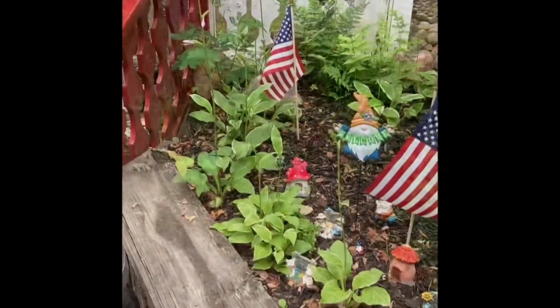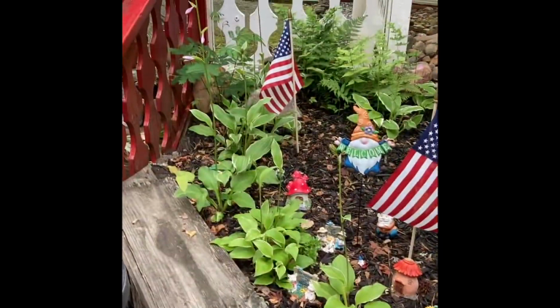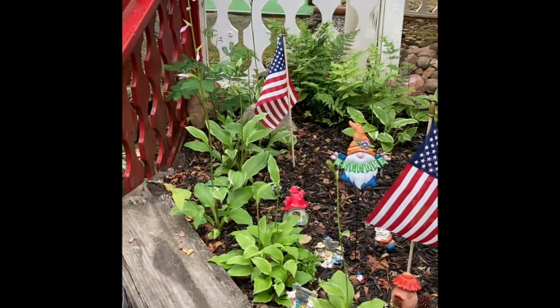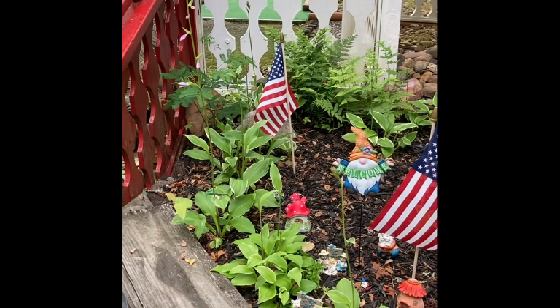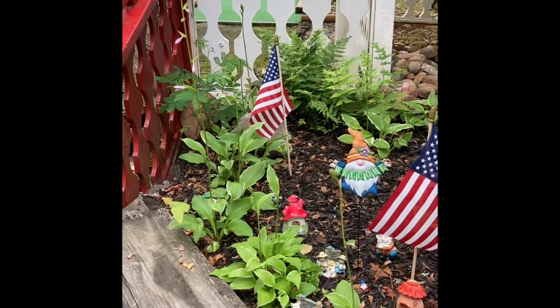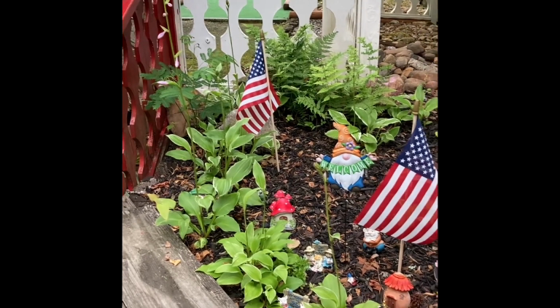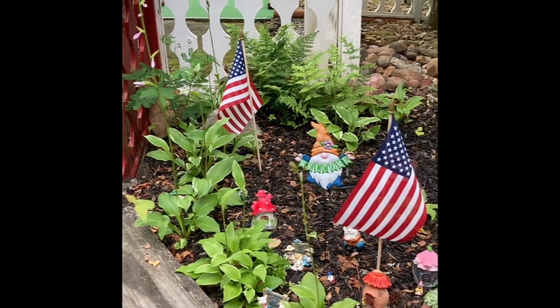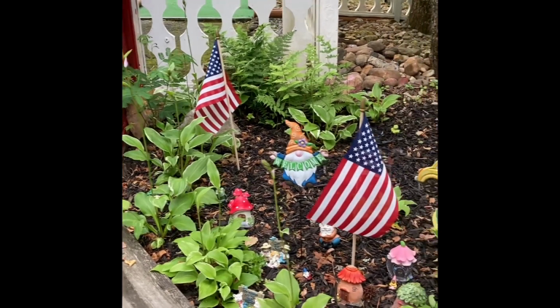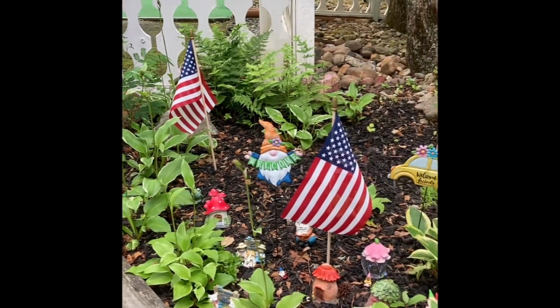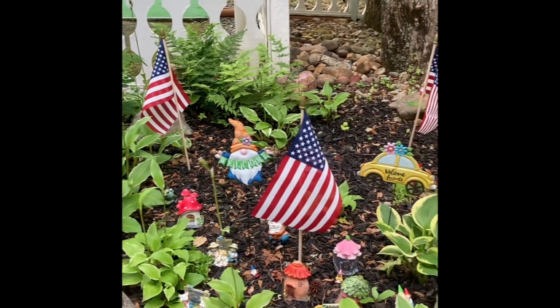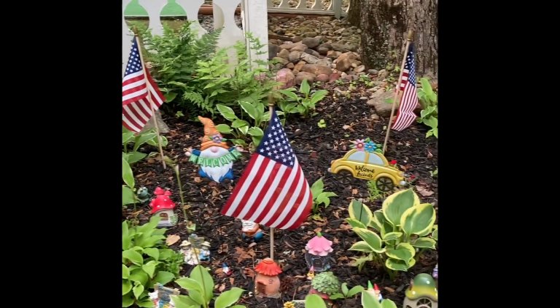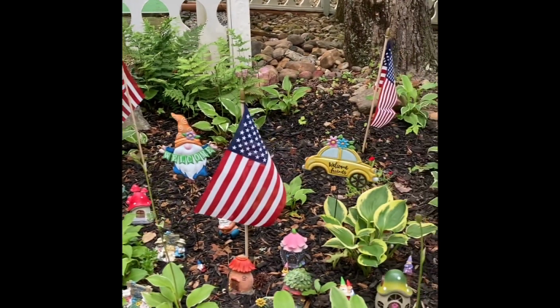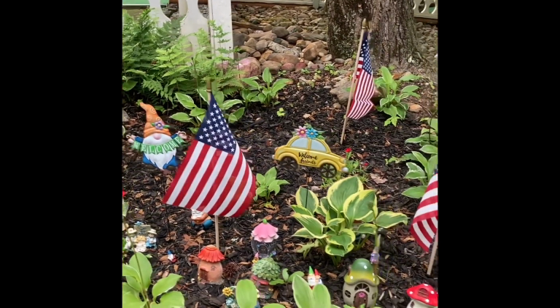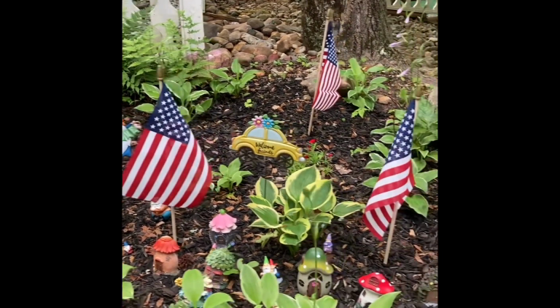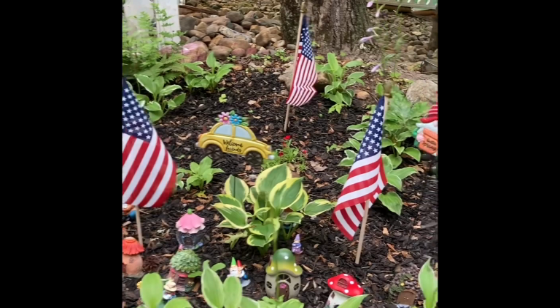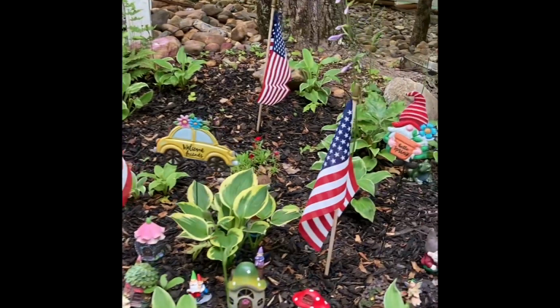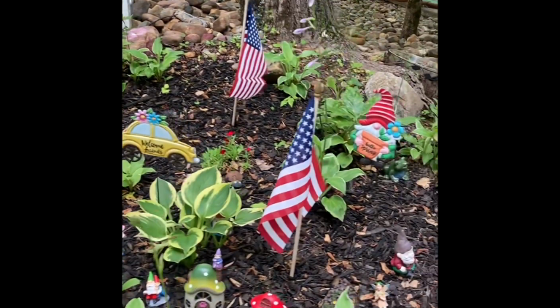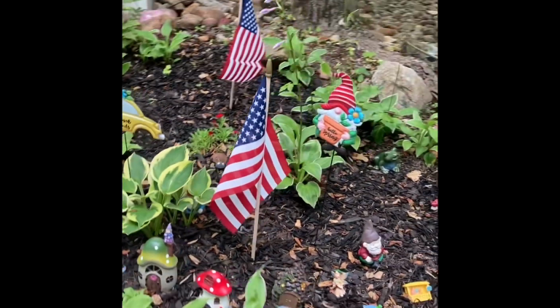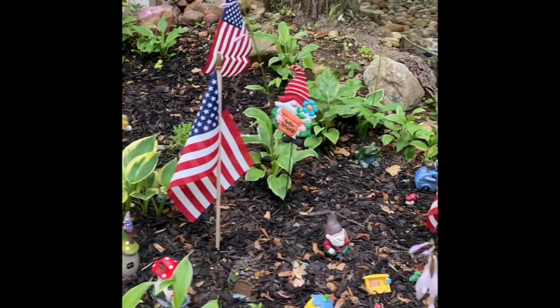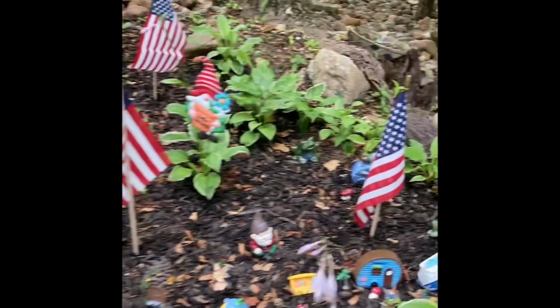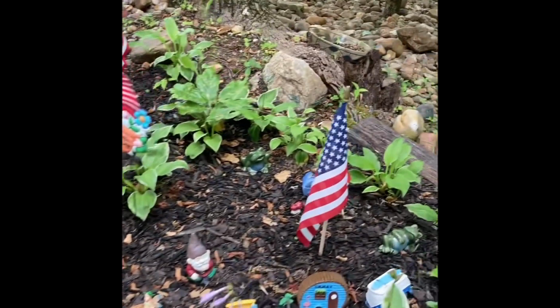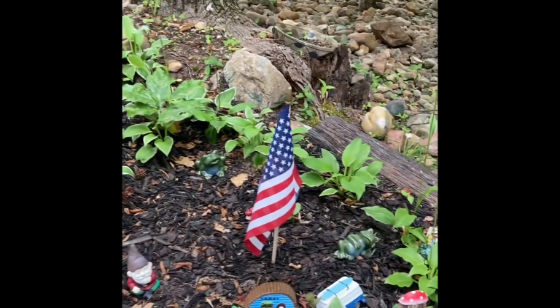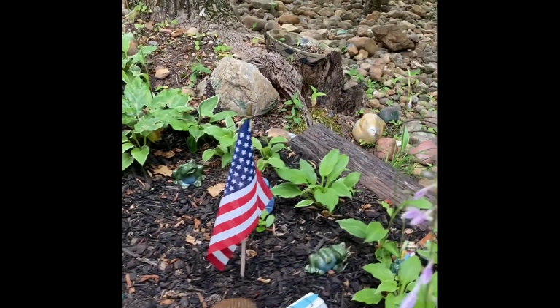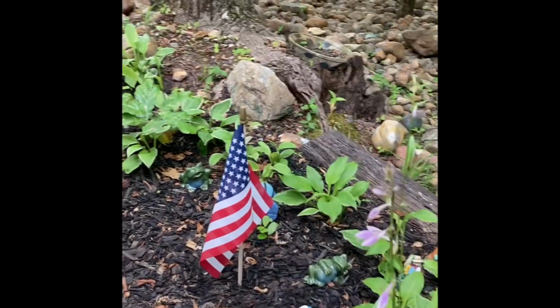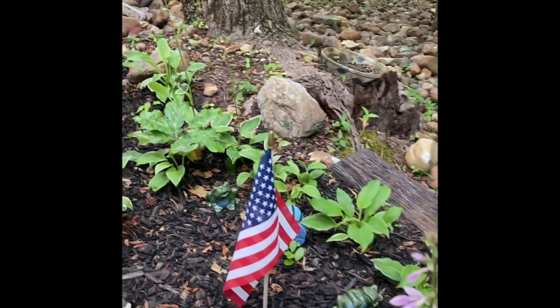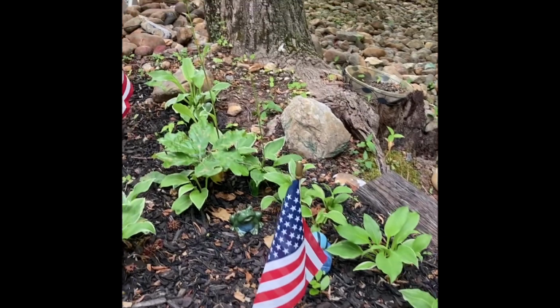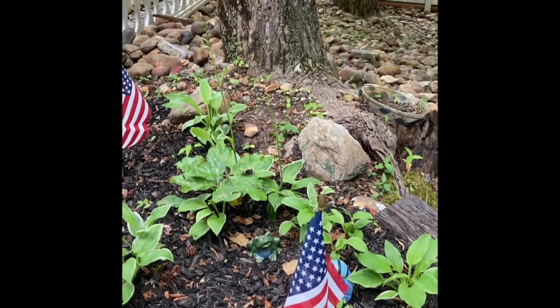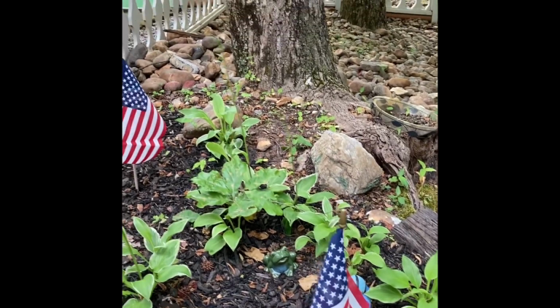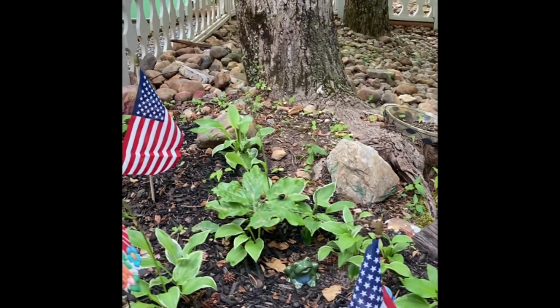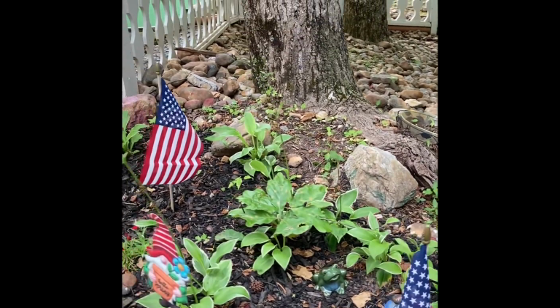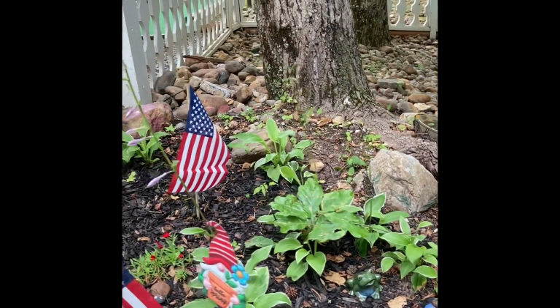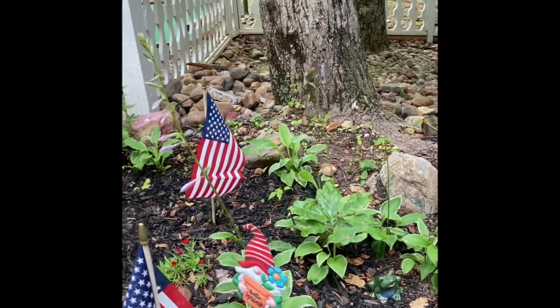This is the diner at the campground. Looks like they have a little gnome village here. We used to do painted rocks and they had like a painted rock collection, but they eventually wore off. So it looks like they did something different this year.